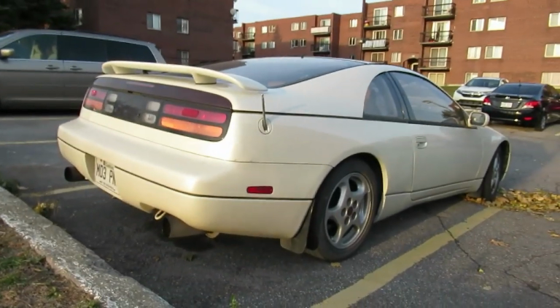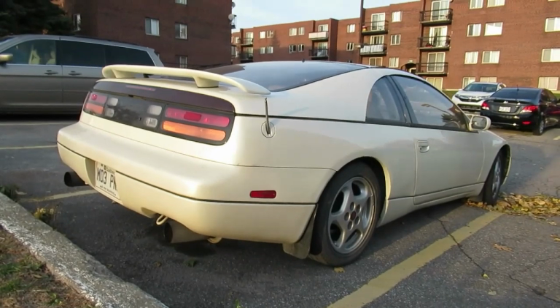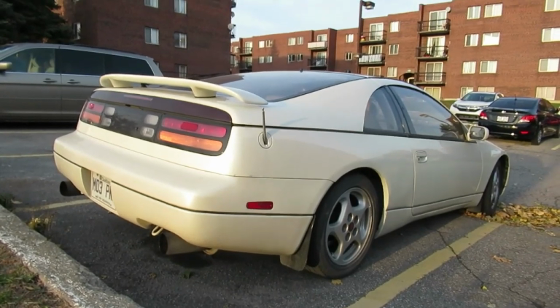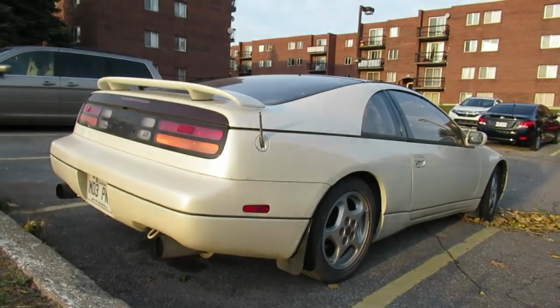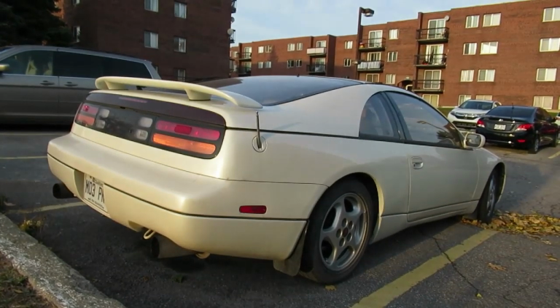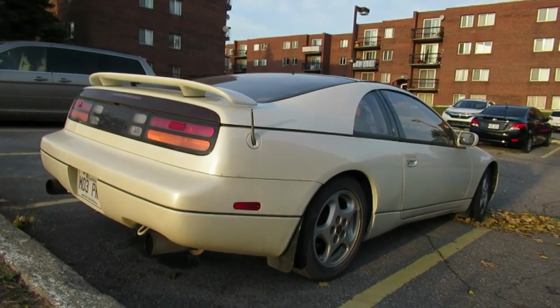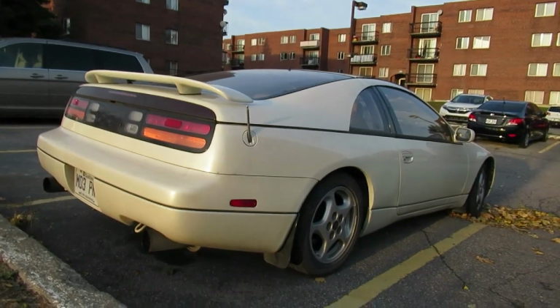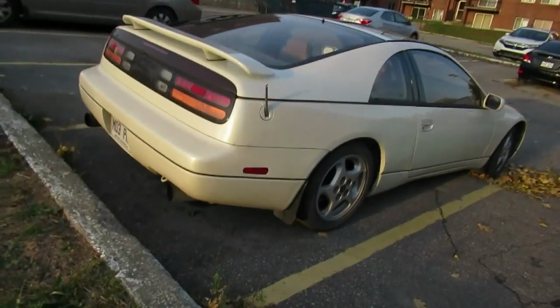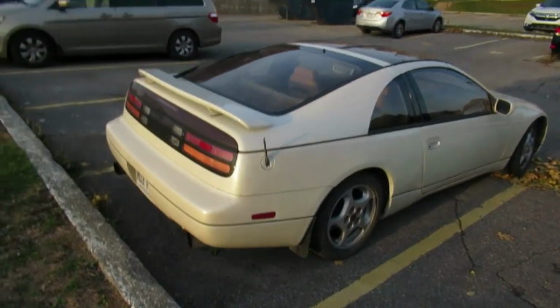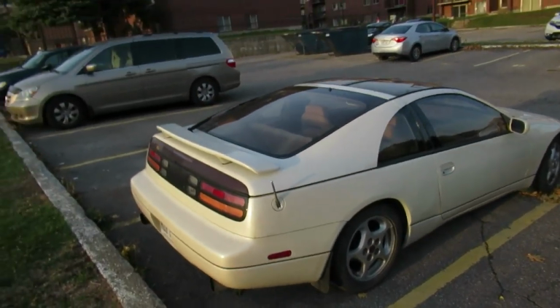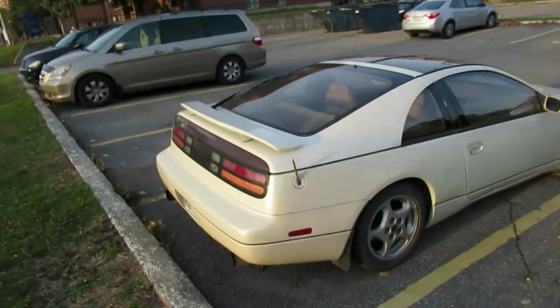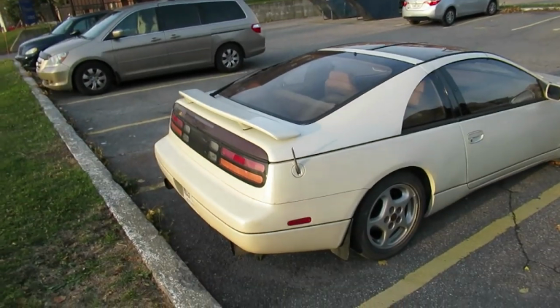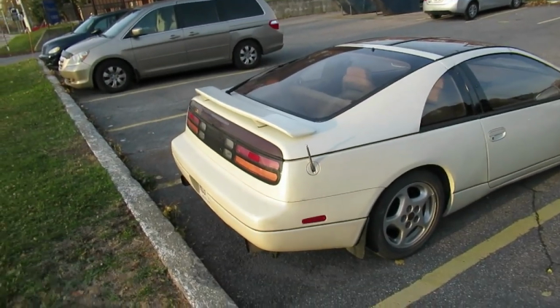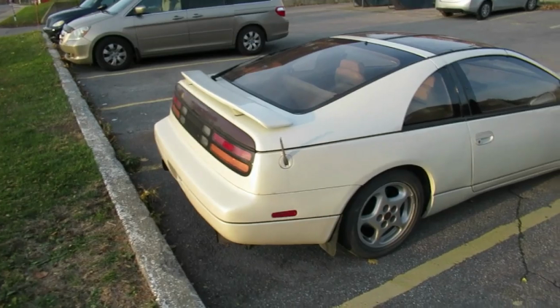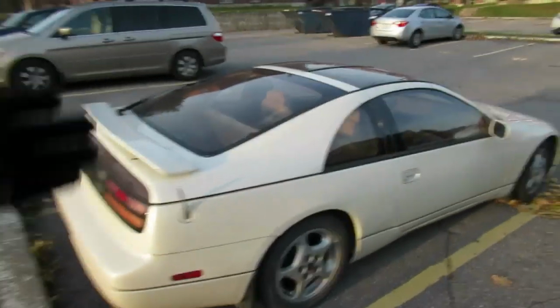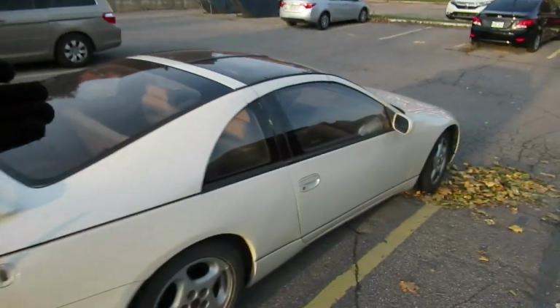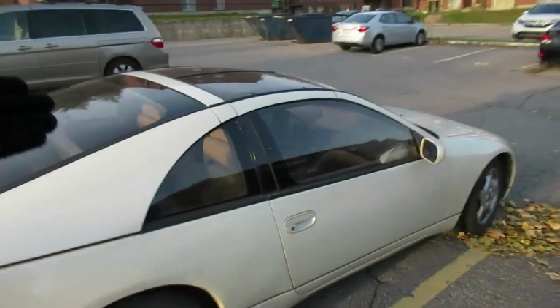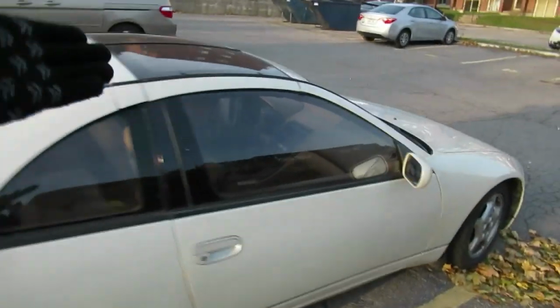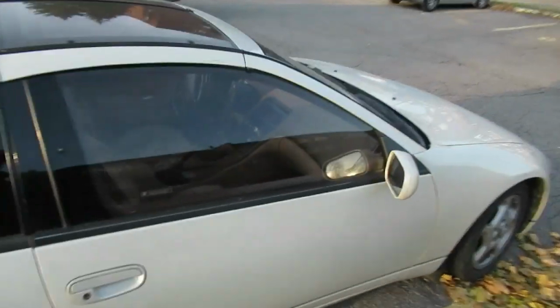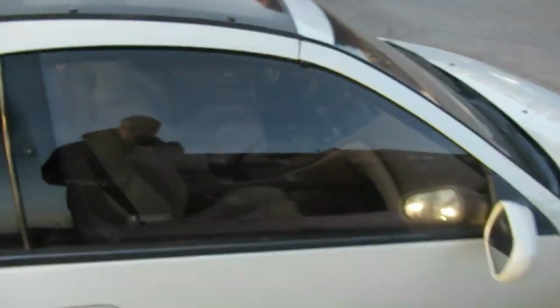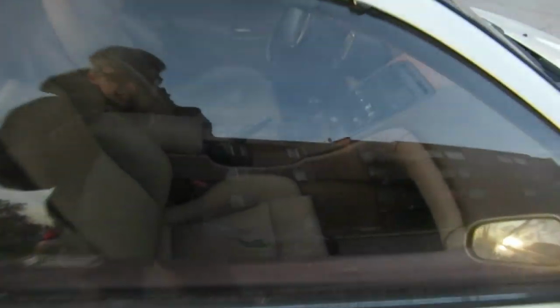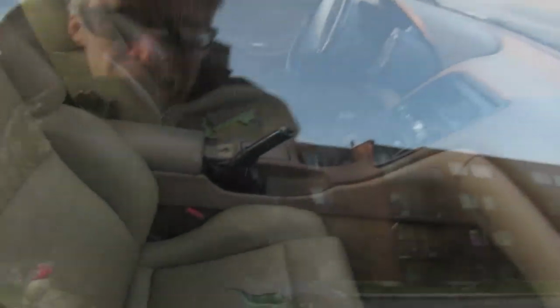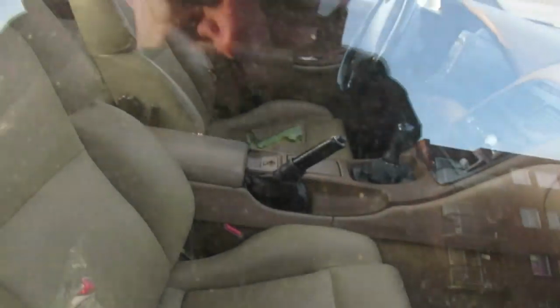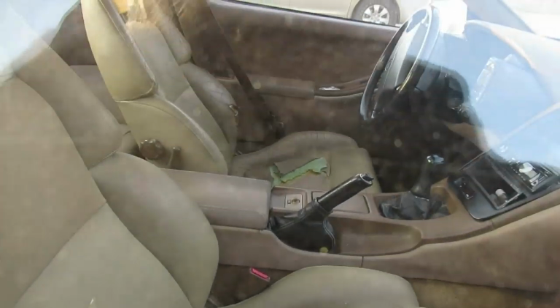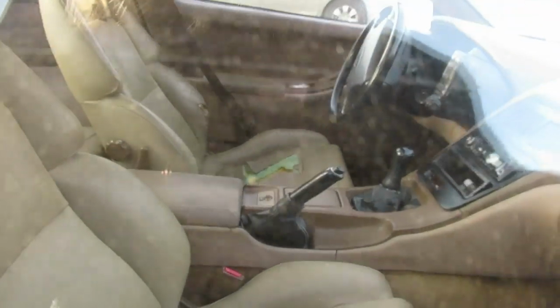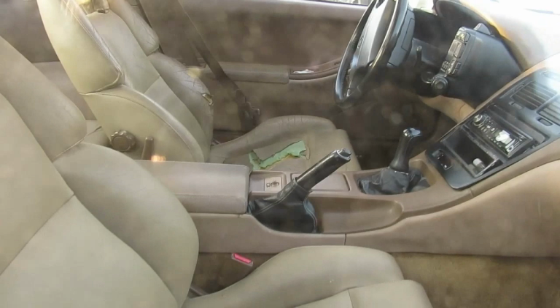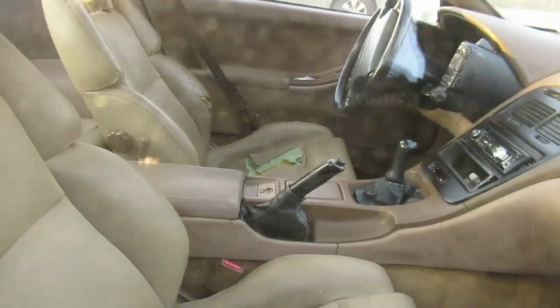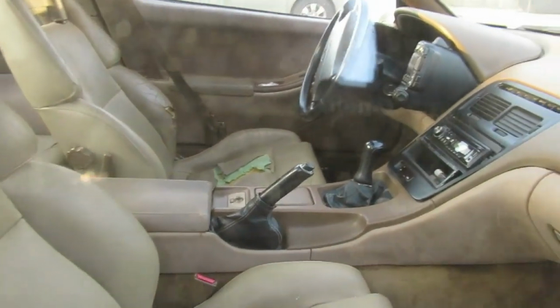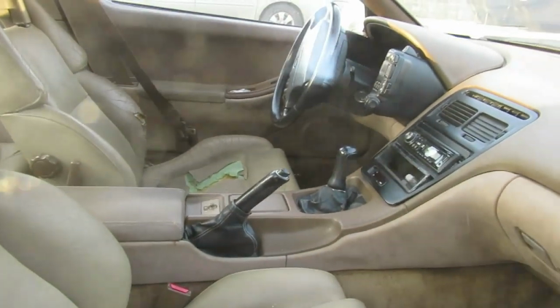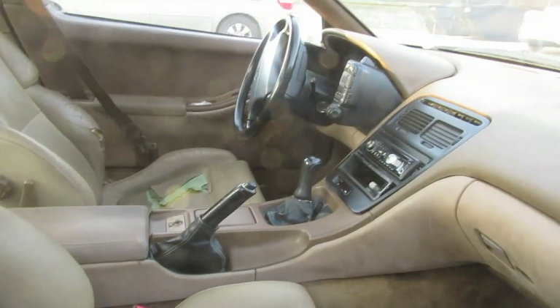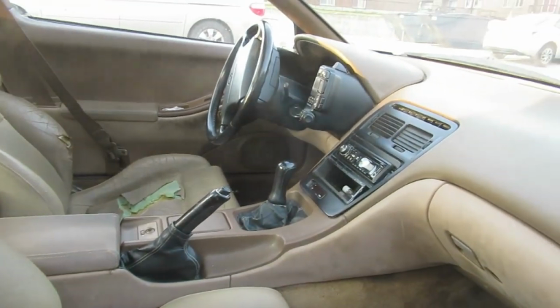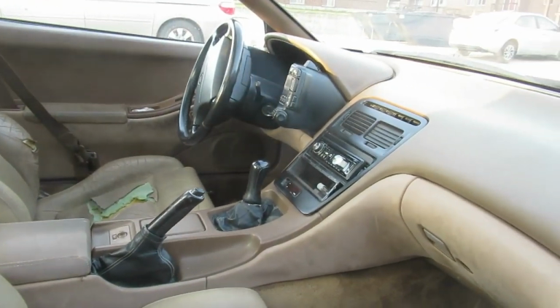V6, what is it — a 3-liter. Same engine as in the Maxima. Same color interior as my father's Maxima, exactly the same brown. The same thing. Imagine.